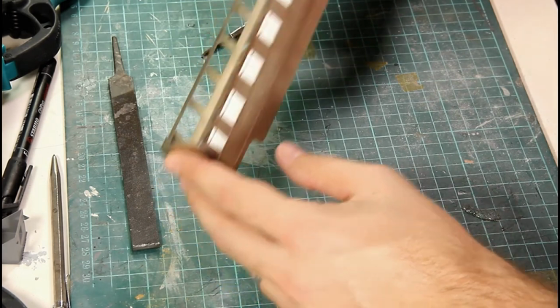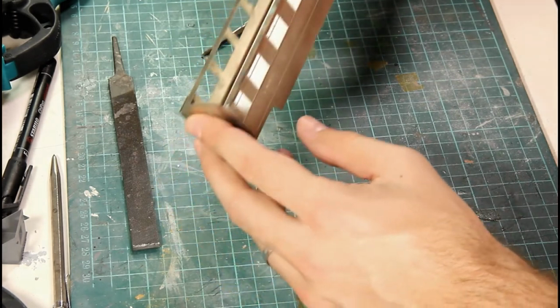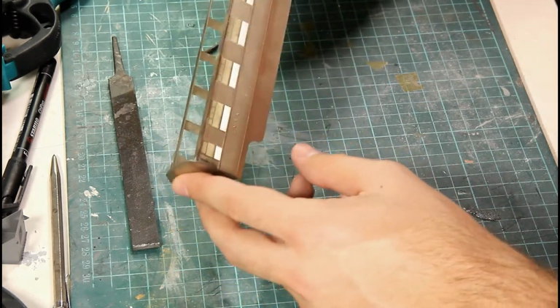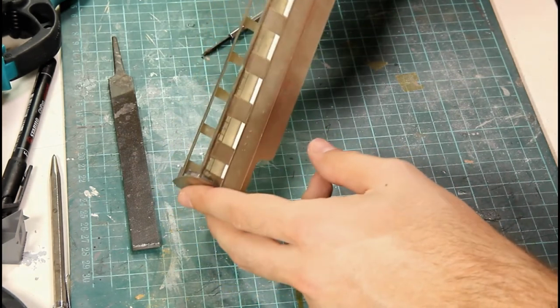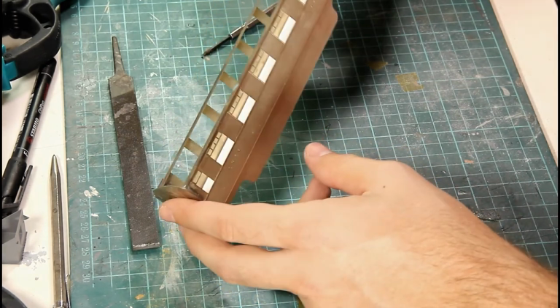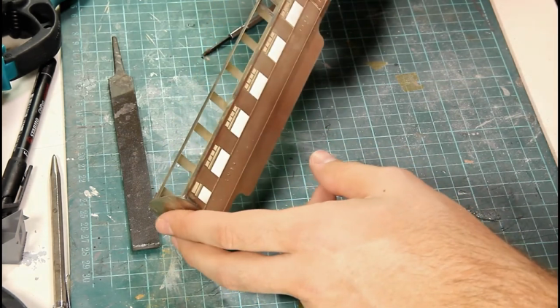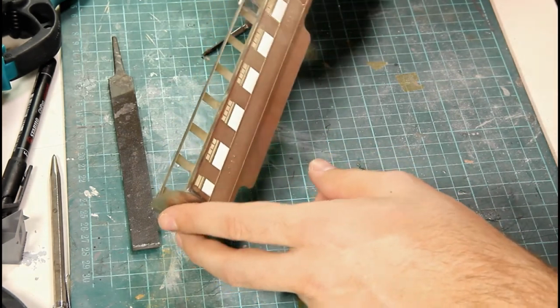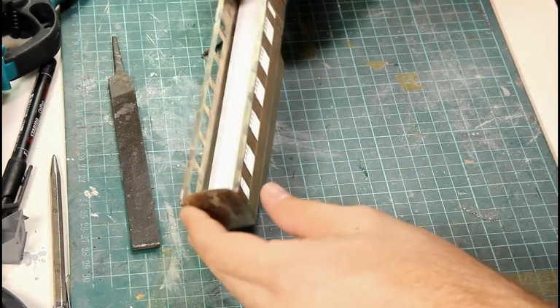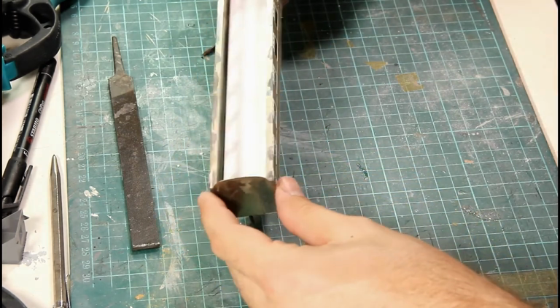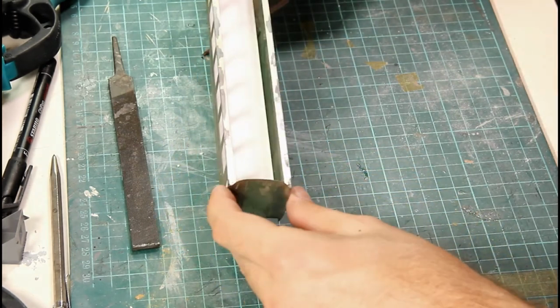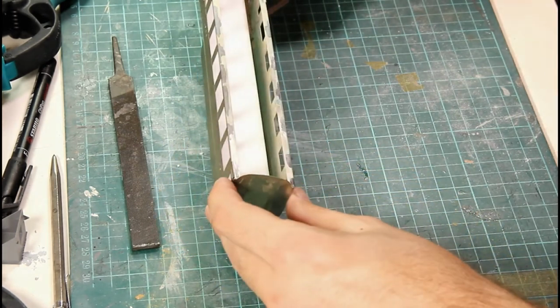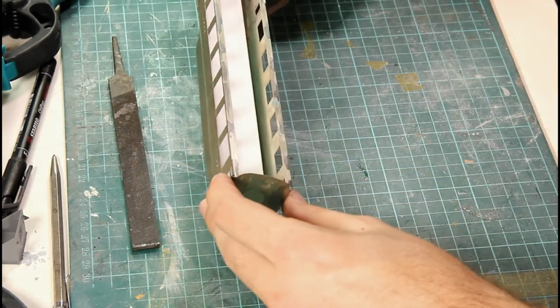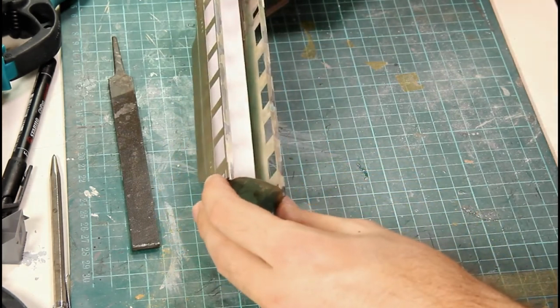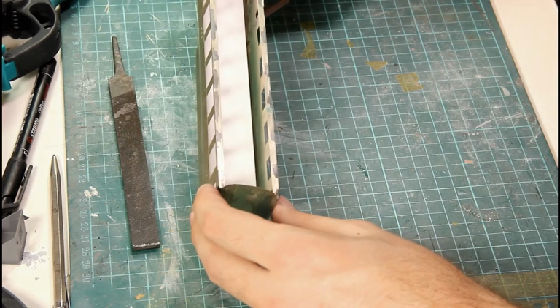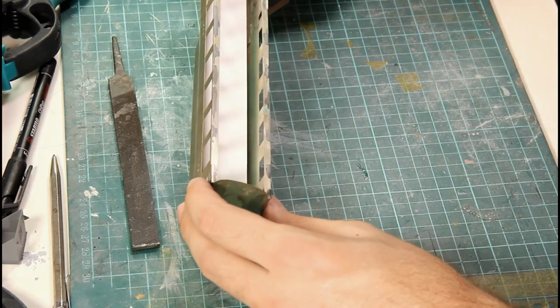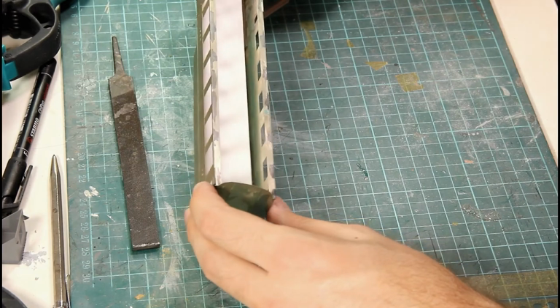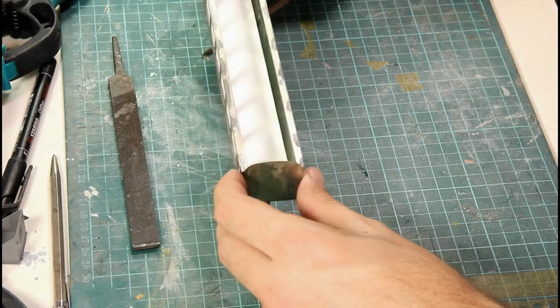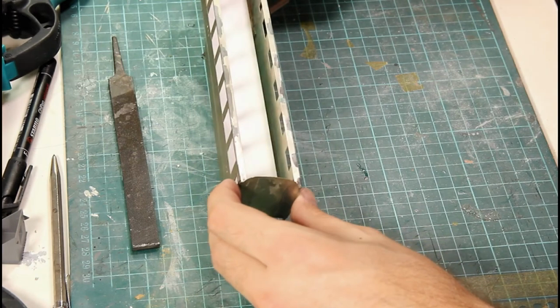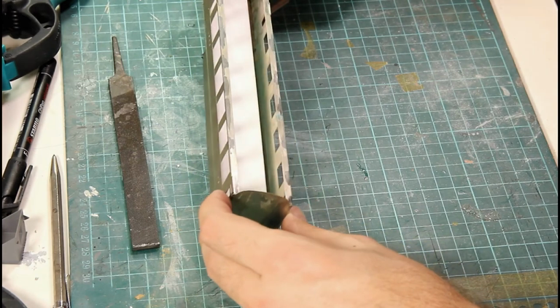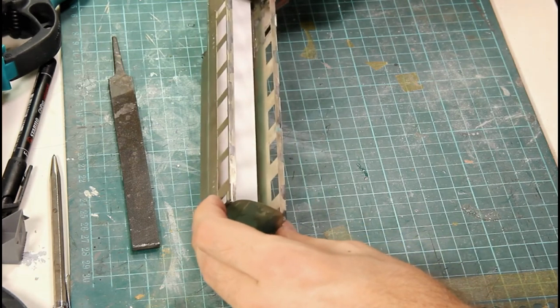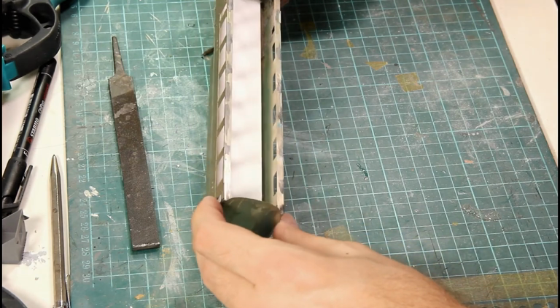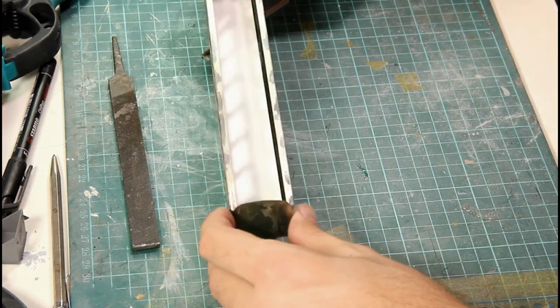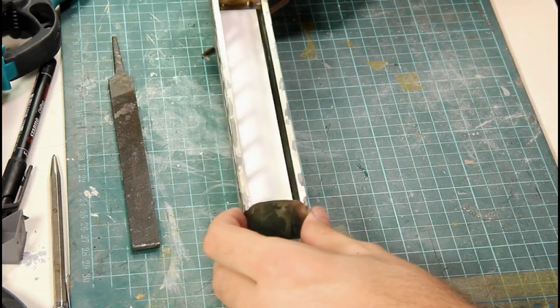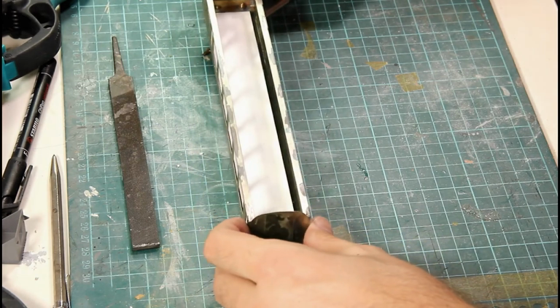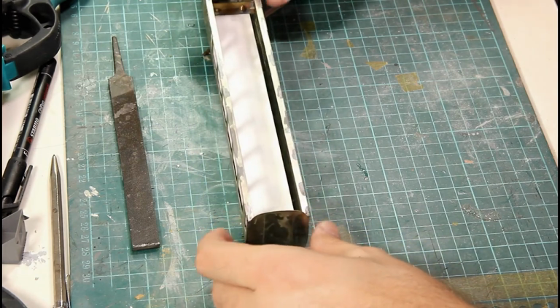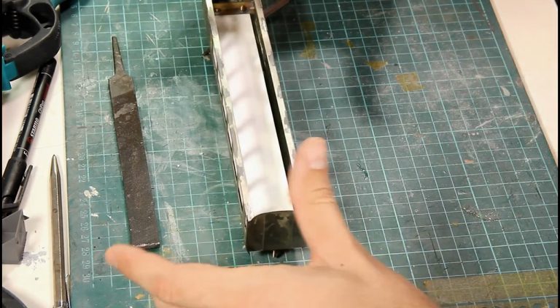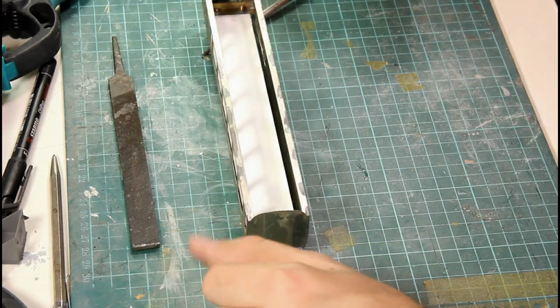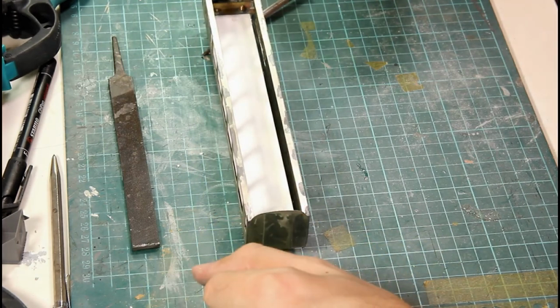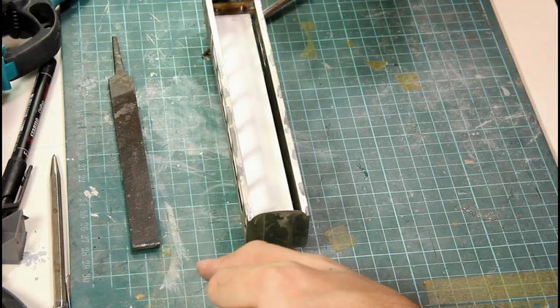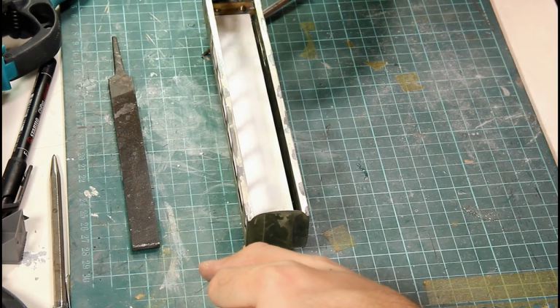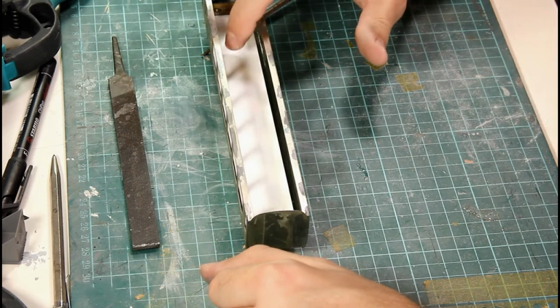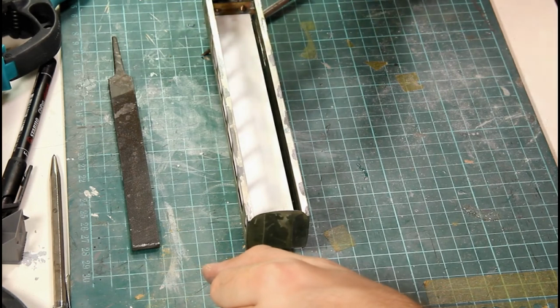I'll just pop this floor system inside — it fits on the pivot here, which is for the articulation system. There are four screw holes and I'll attach a couple of quarter-inch BA screws just to secure the unit in place. I use BA screws for most of my modelling, actually.